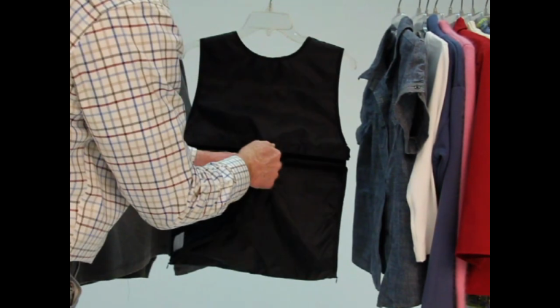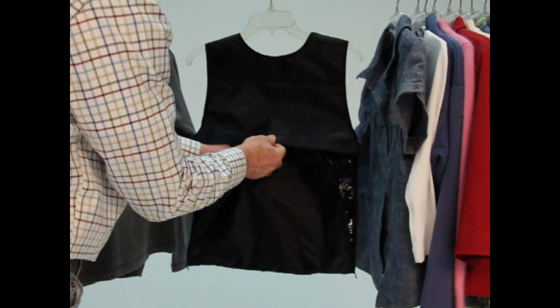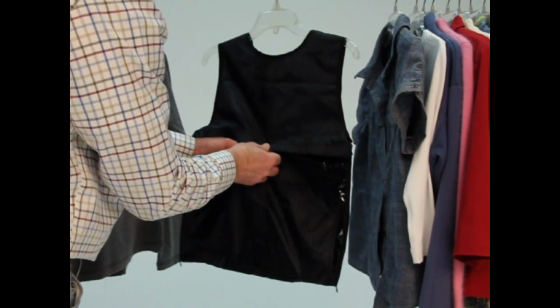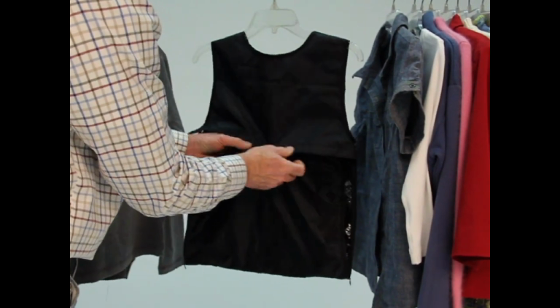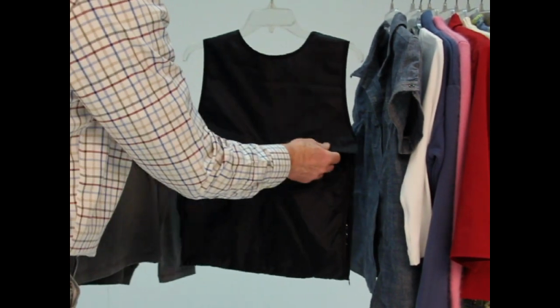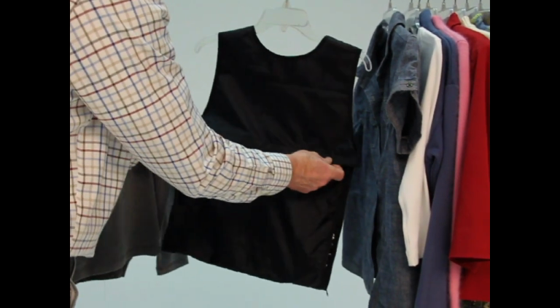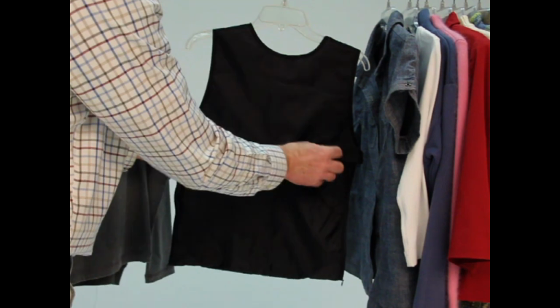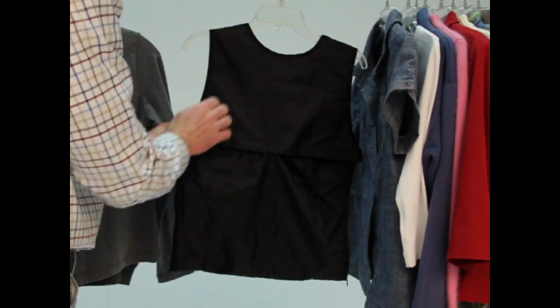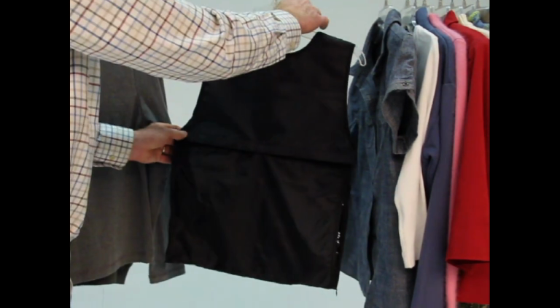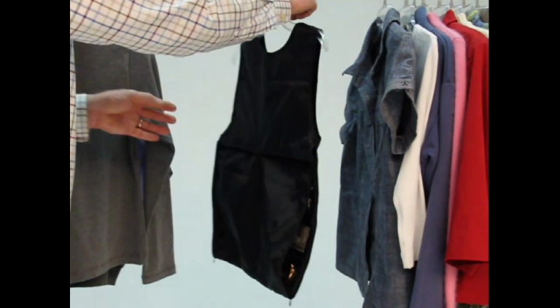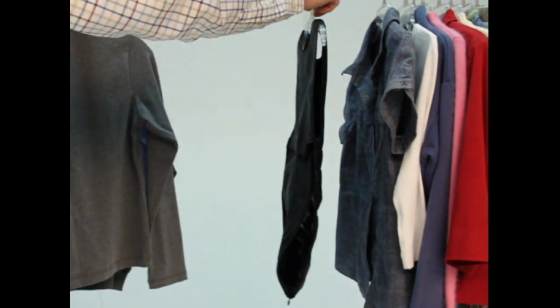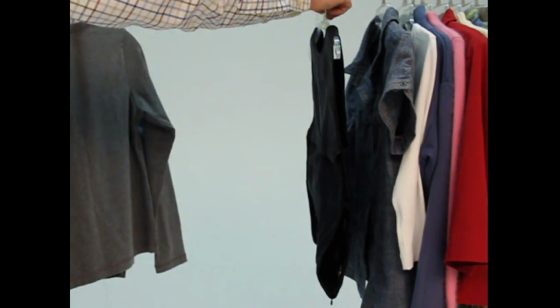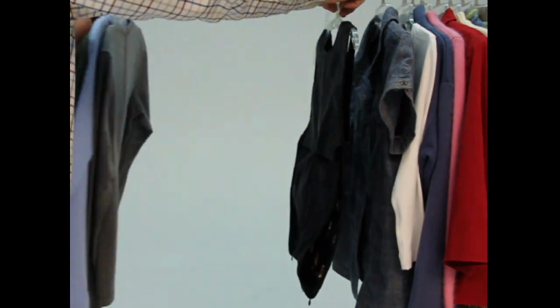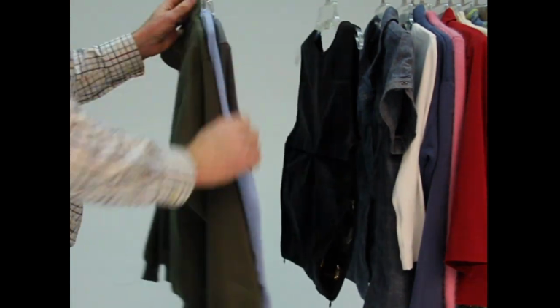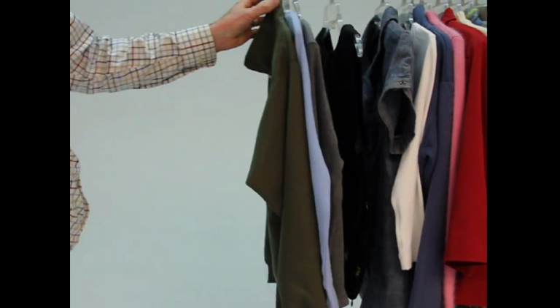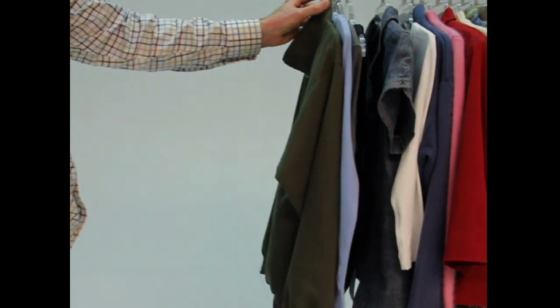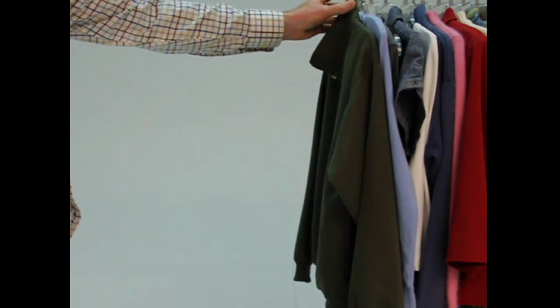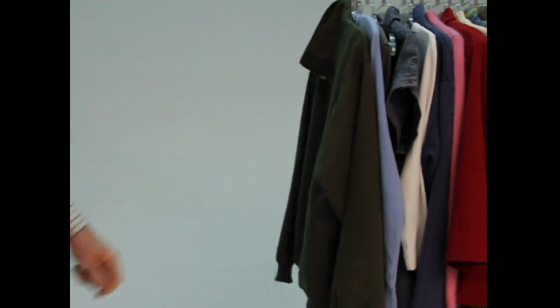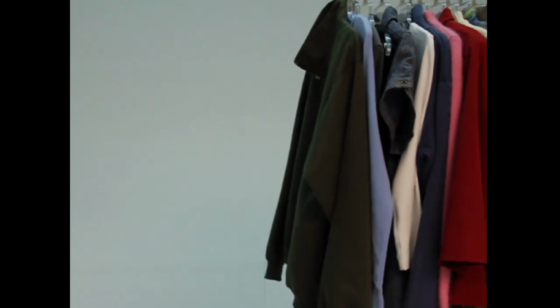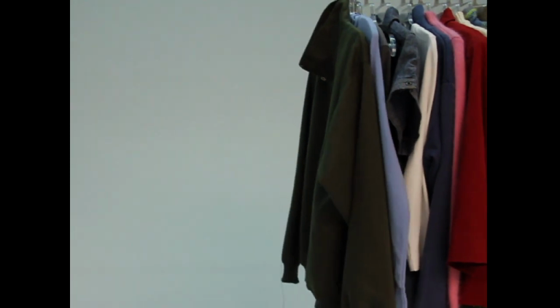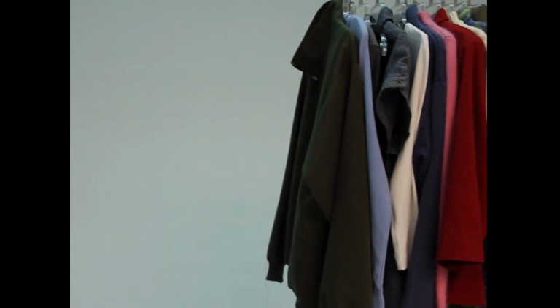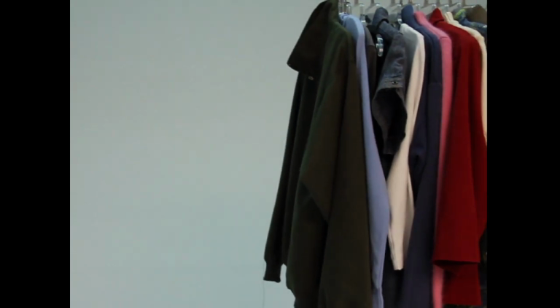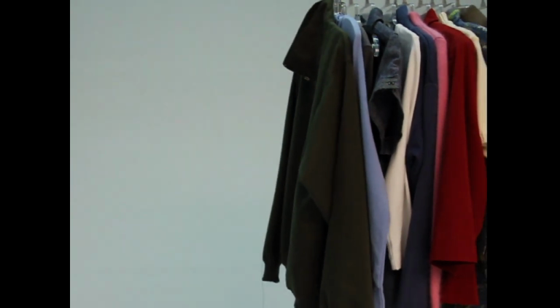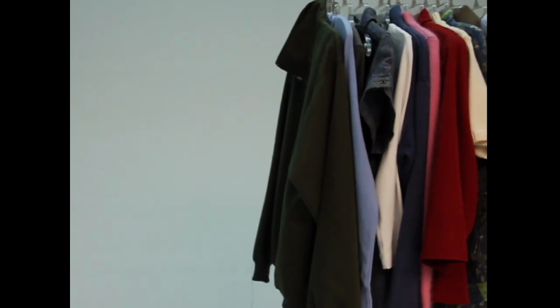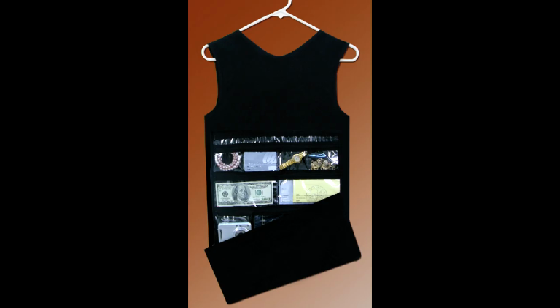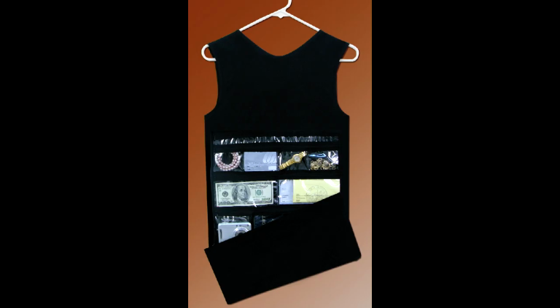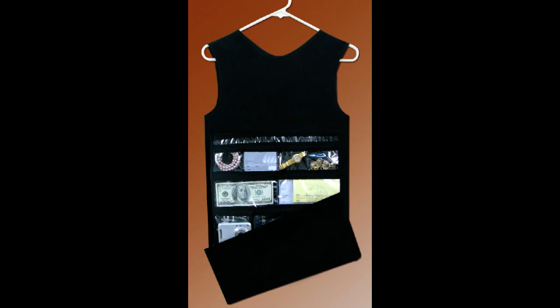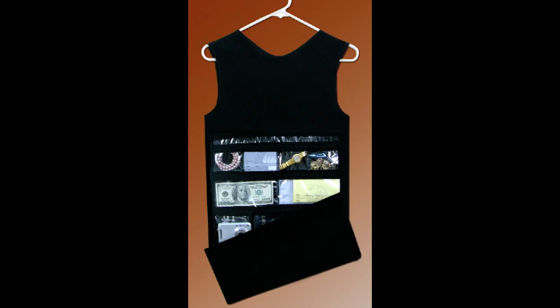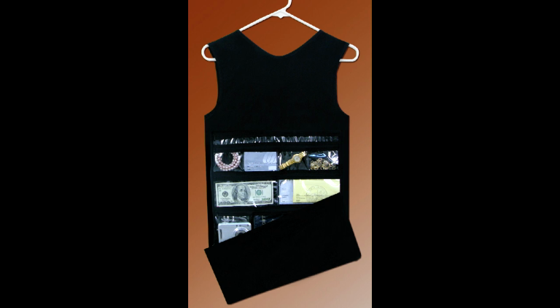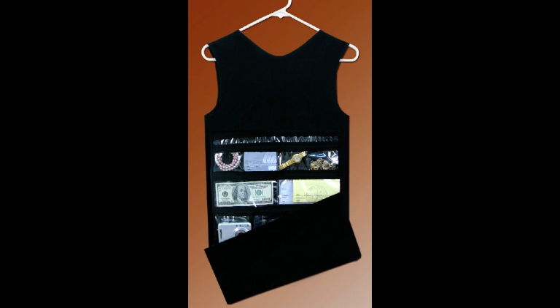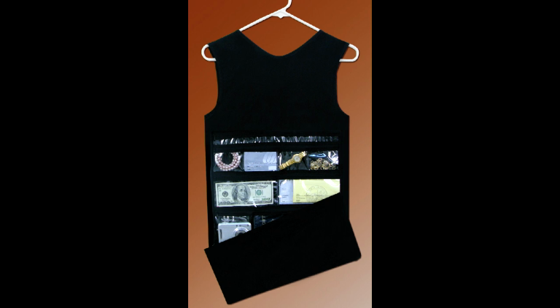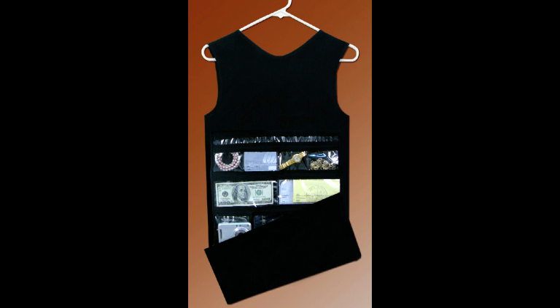Simply place your valuables in the pockets, zip it back up, and hang it with the rest of your garments. Layer it under a shirt for added secrecy. The safe becomes indistinguishable from your other apparel. Make your closet the master of disguise with the hang-in closet safe.